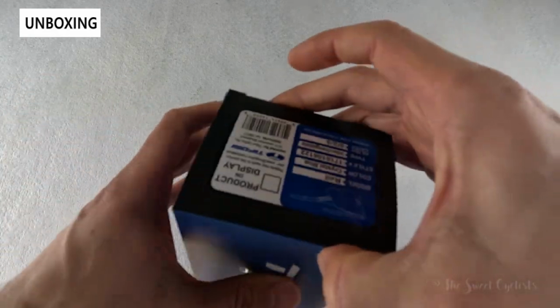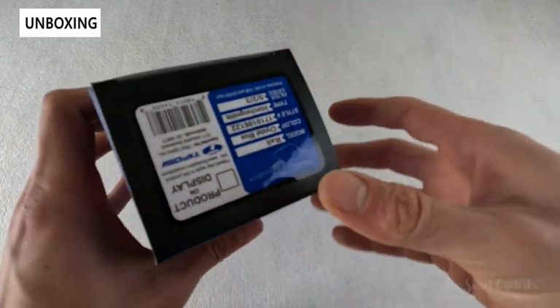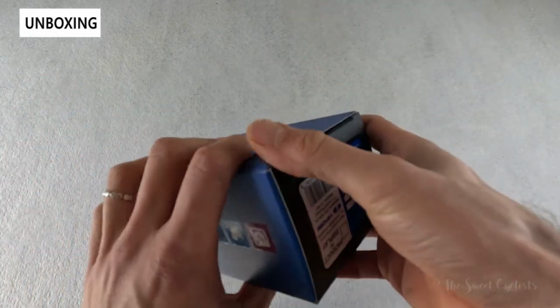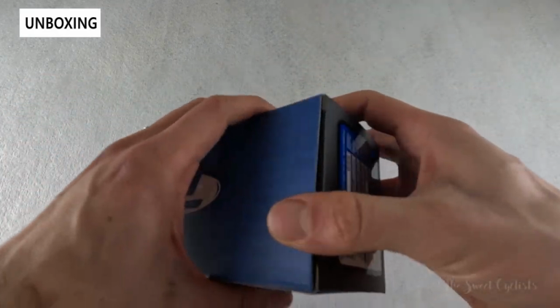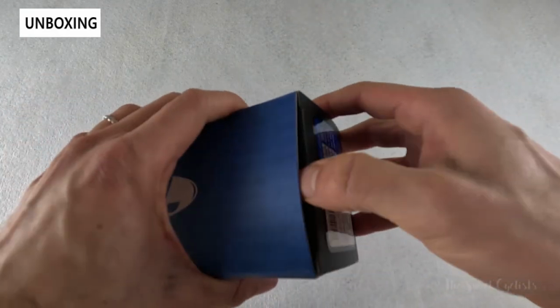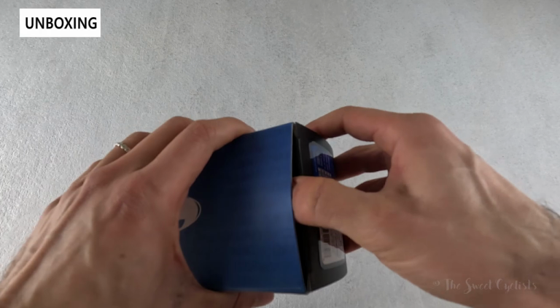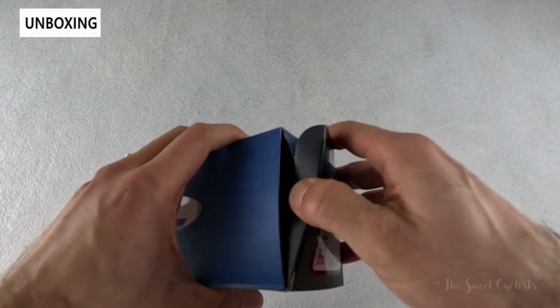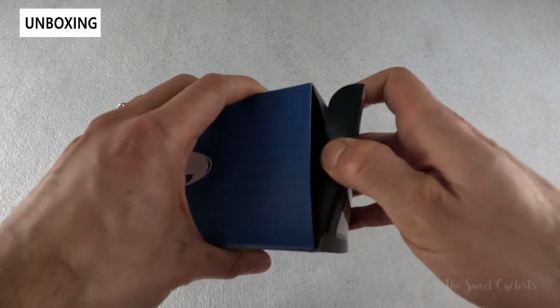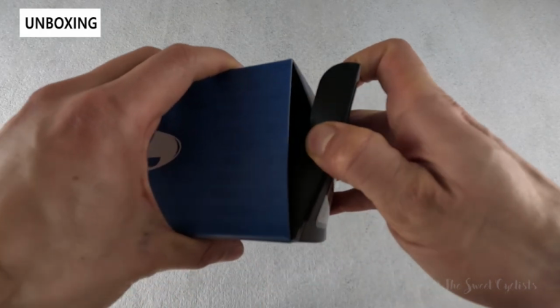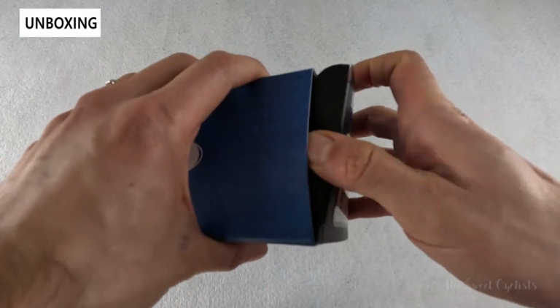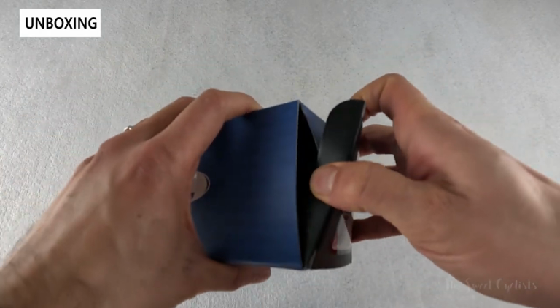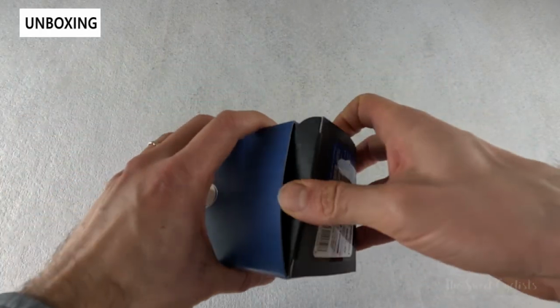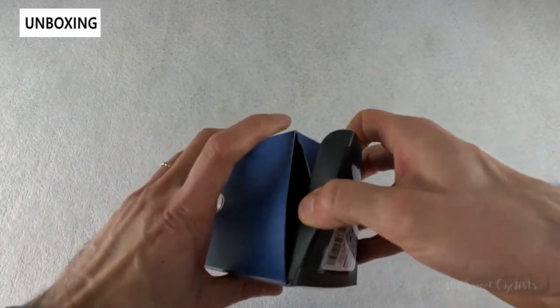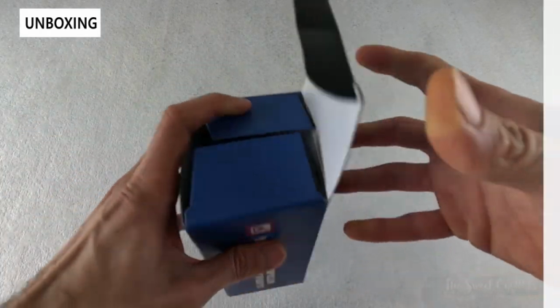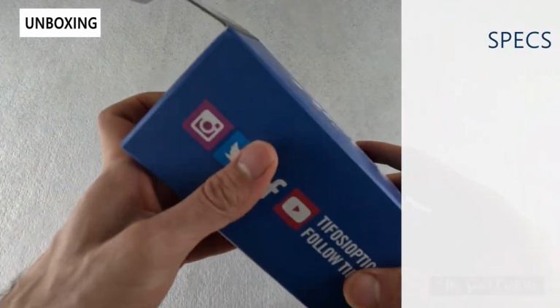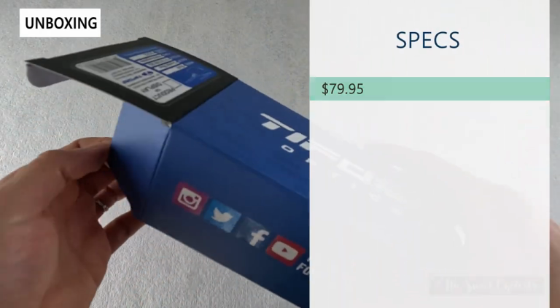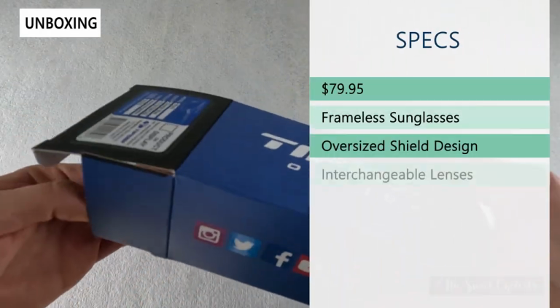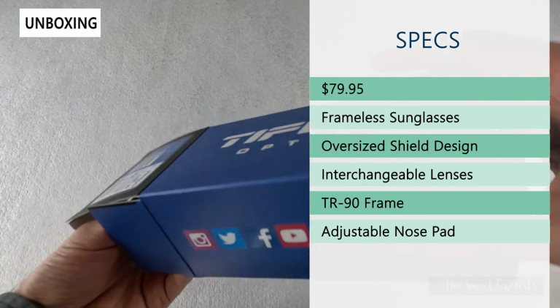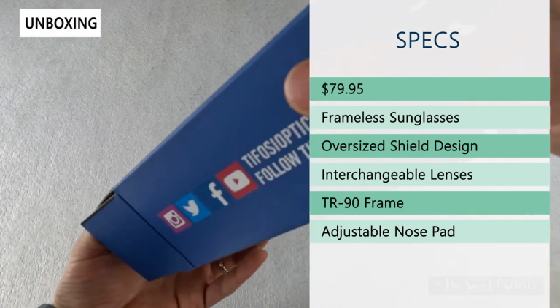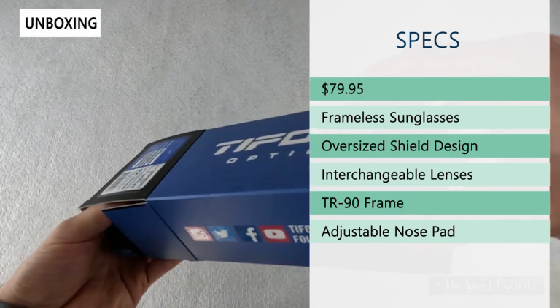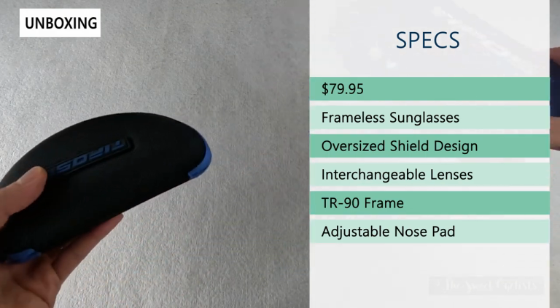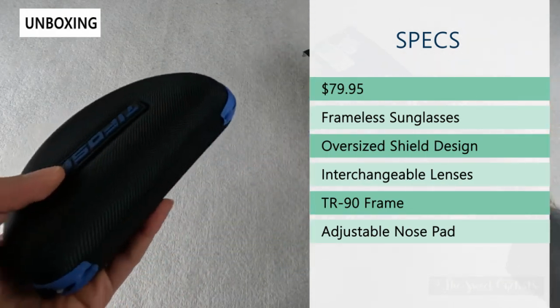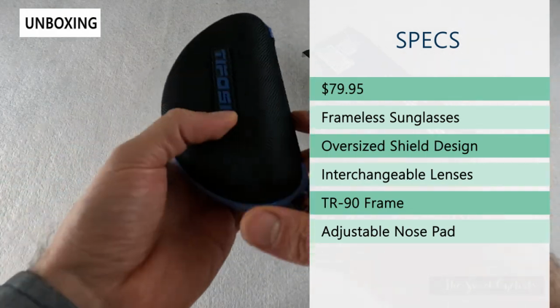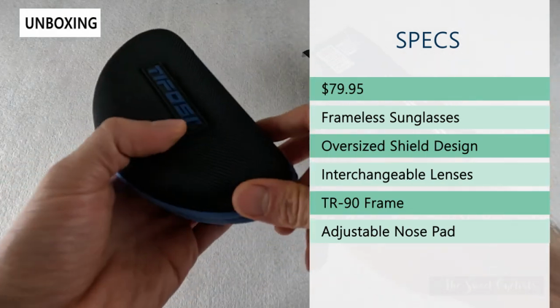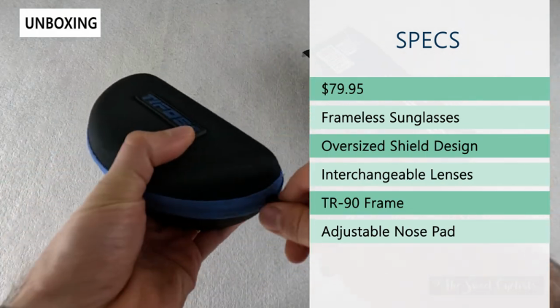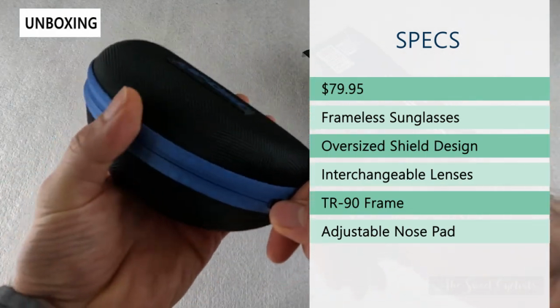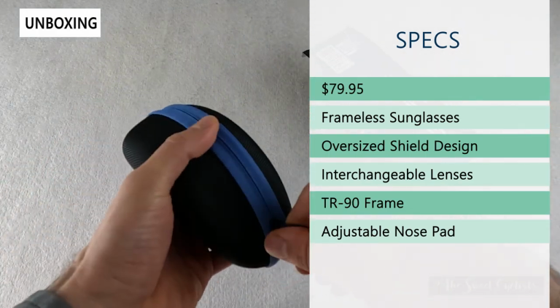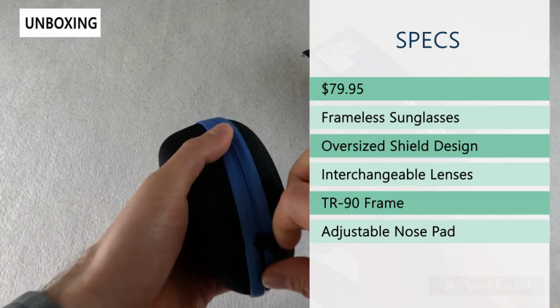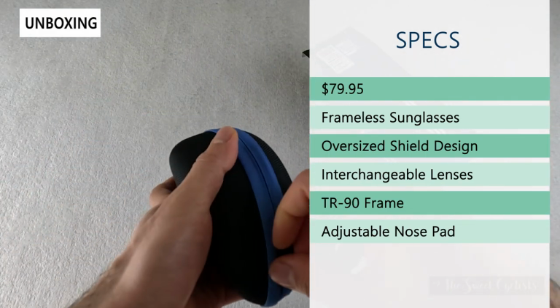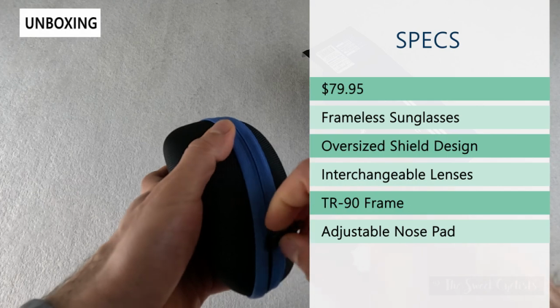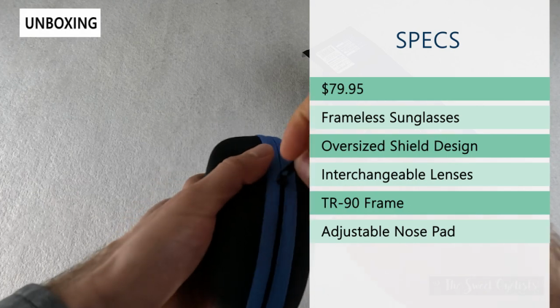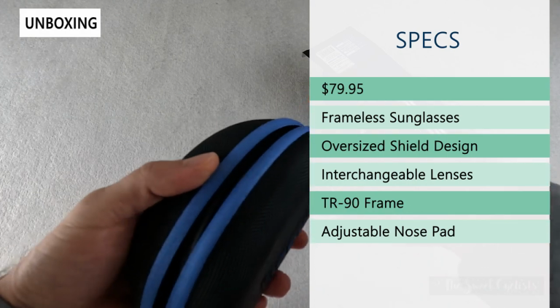Let's take it out of the box and go over the specs. As with a lot of Tifosi products, it's very affordable at only $79.95. These are frameless sunglasses, so you don't have an upper or lower frame — the lens itself is most of the structure.